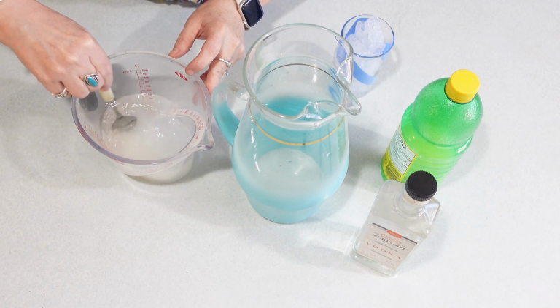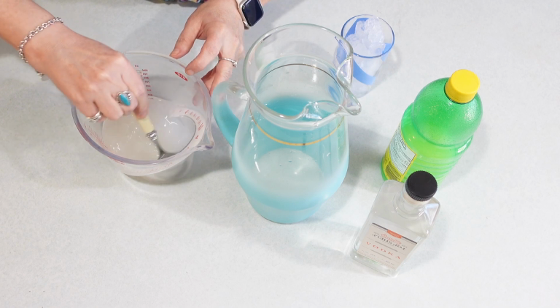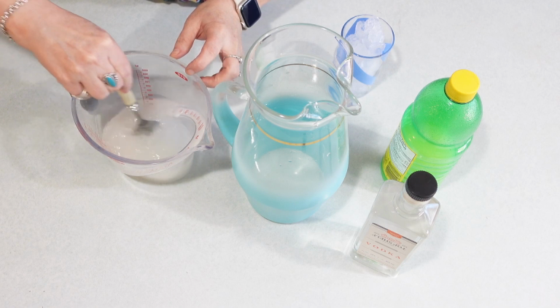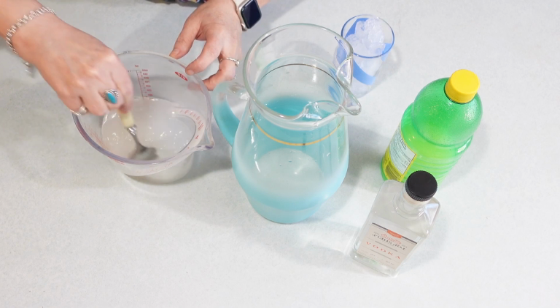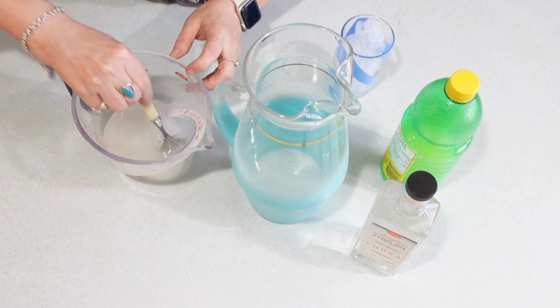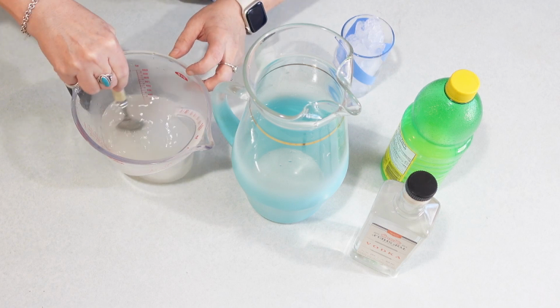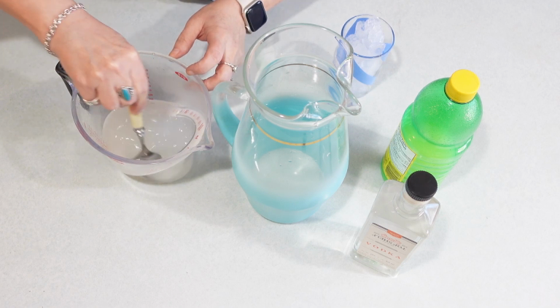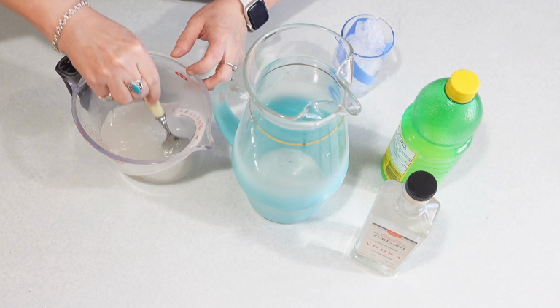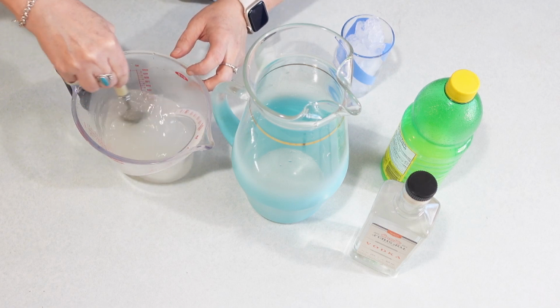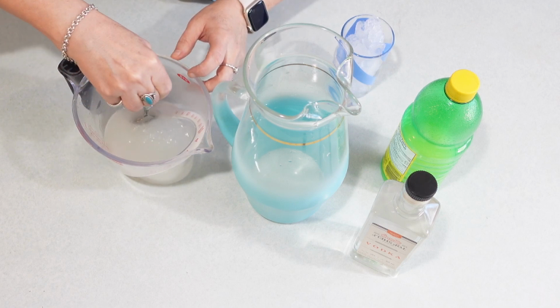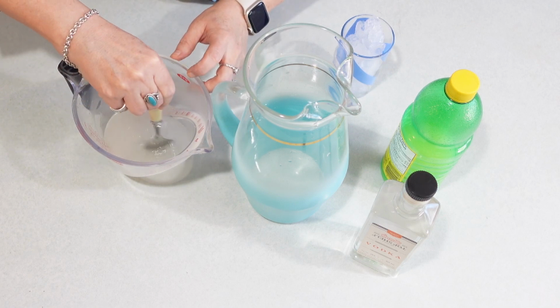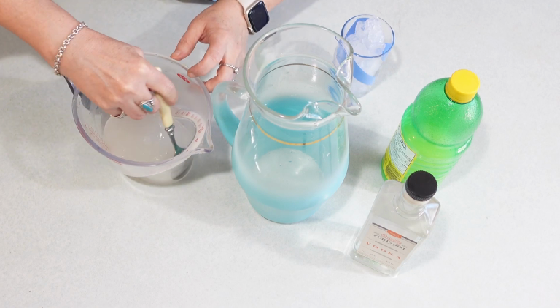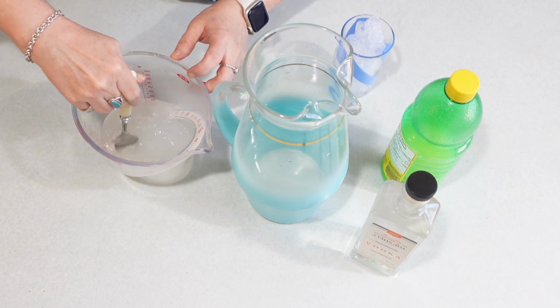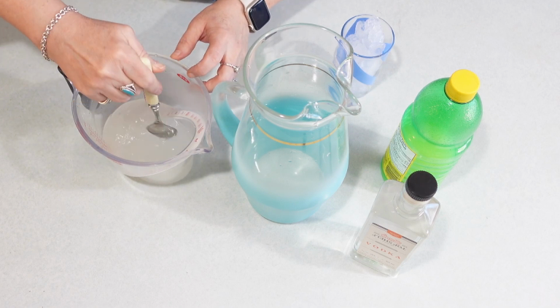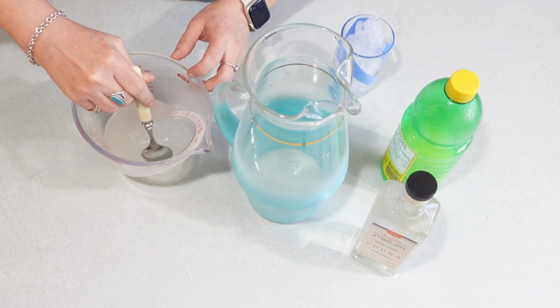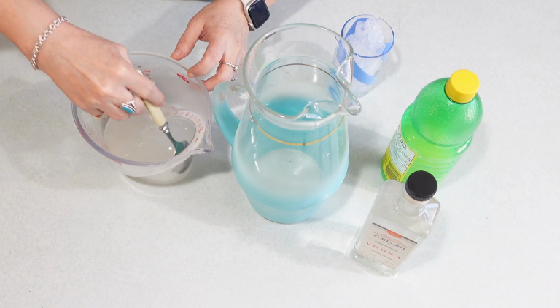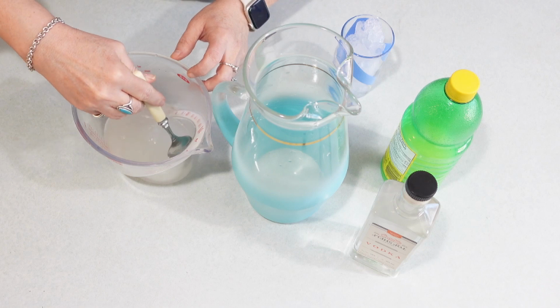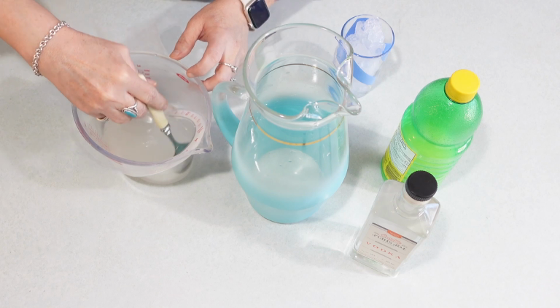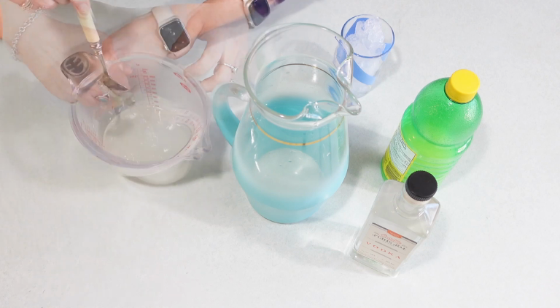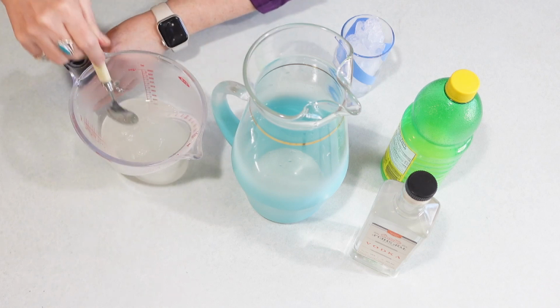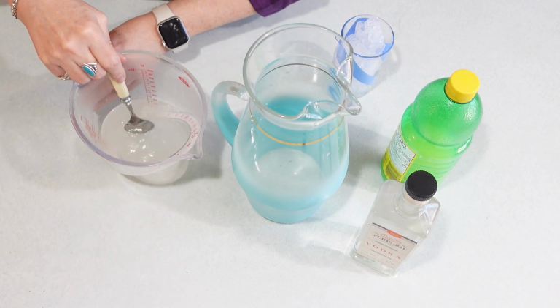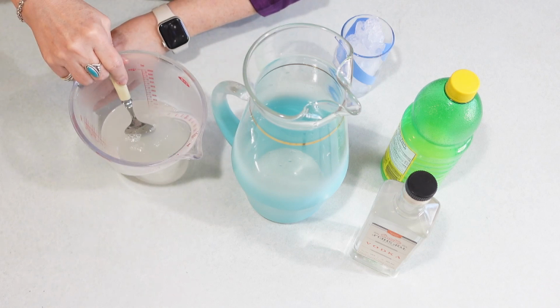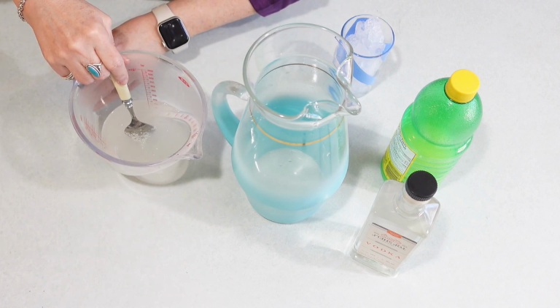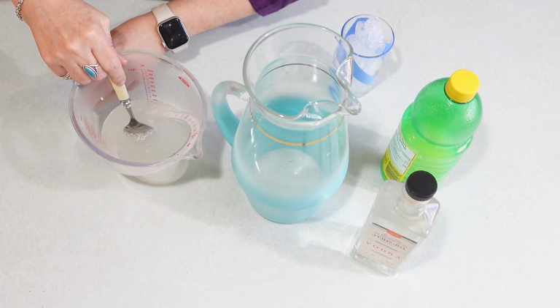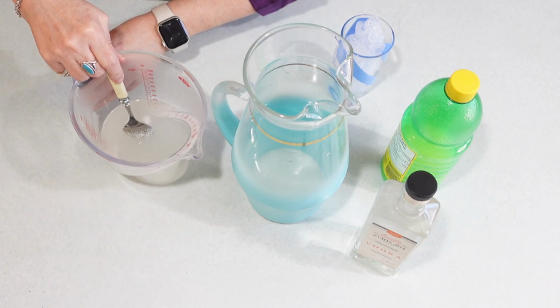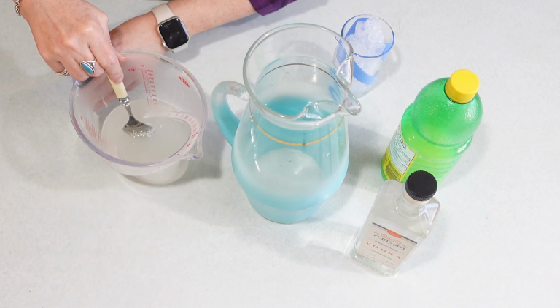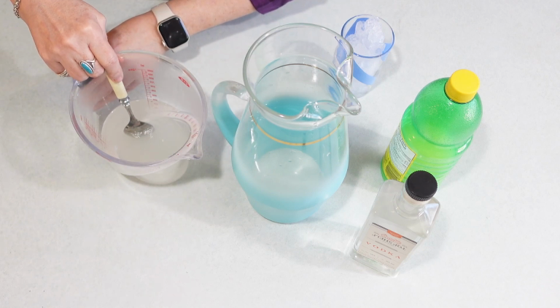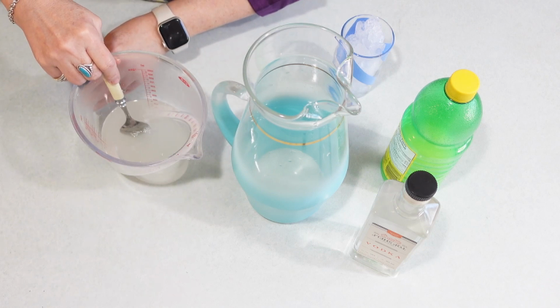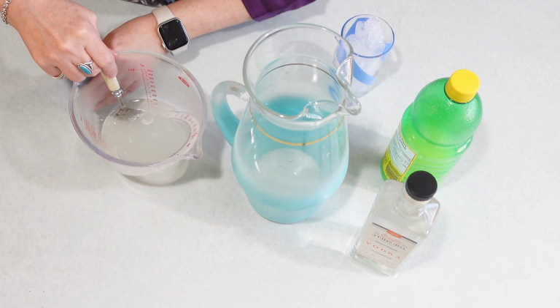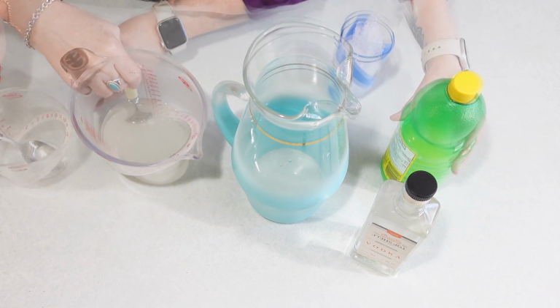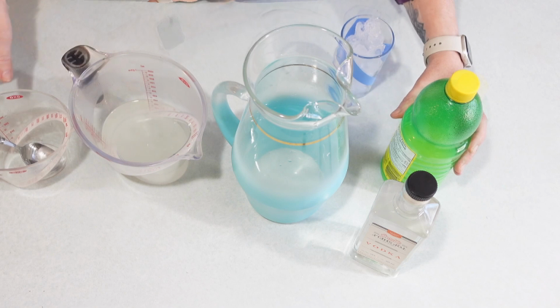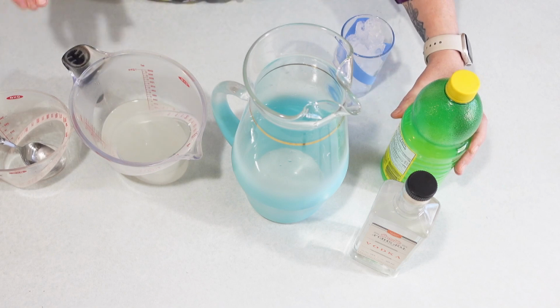Just get that all to stir. My husband is going to be so excited when he comes home to a pitcher of adult lemonade. We're just going to stir until the sugar is completely dissolved. That looks good.